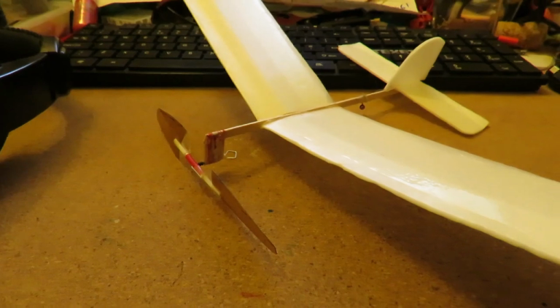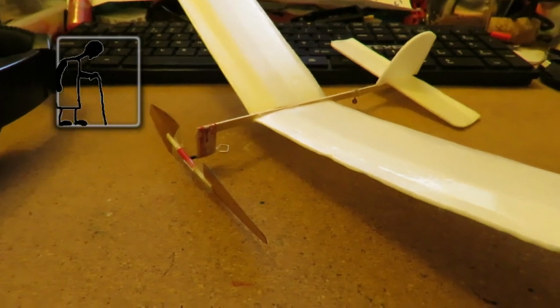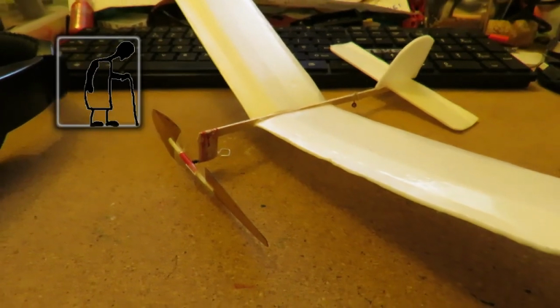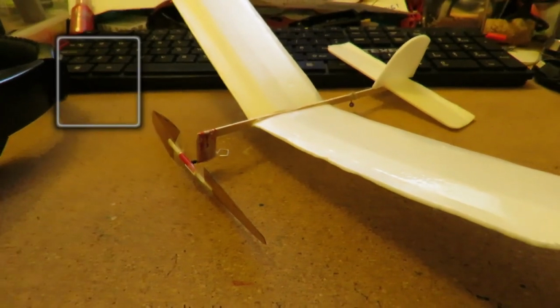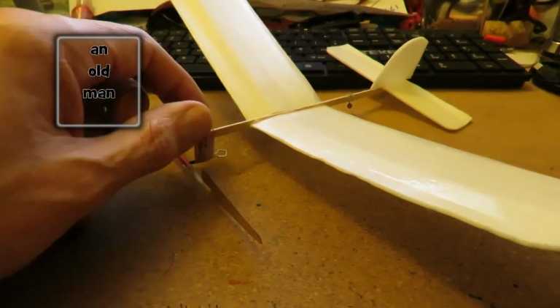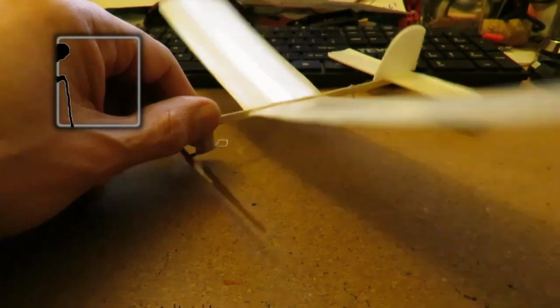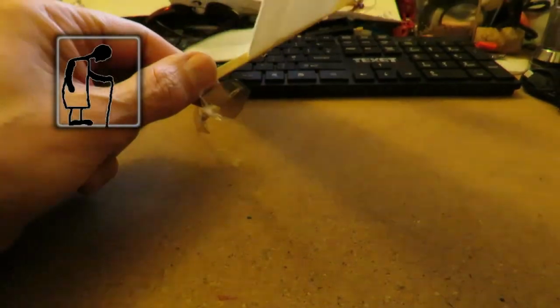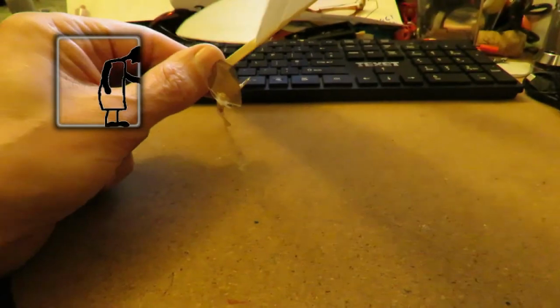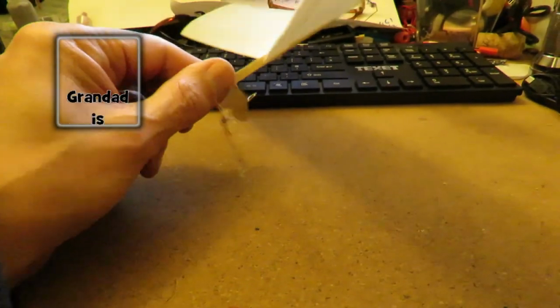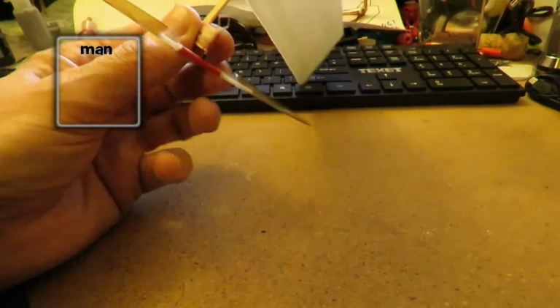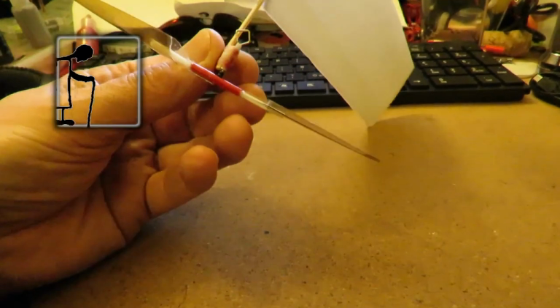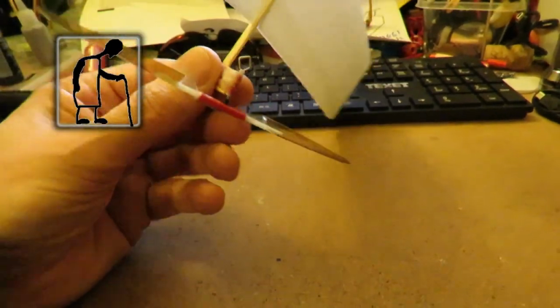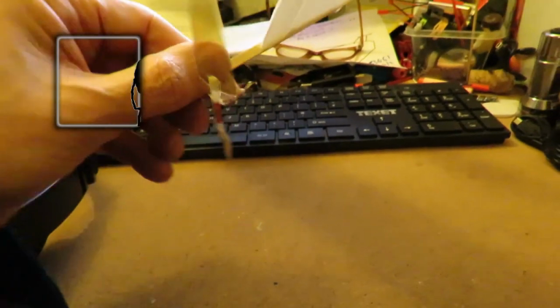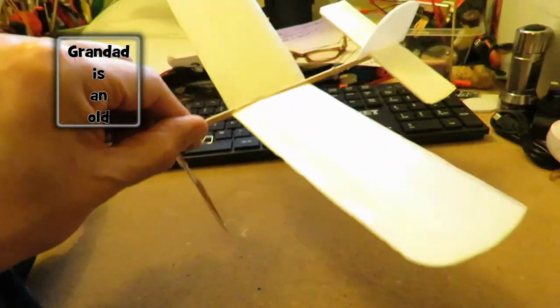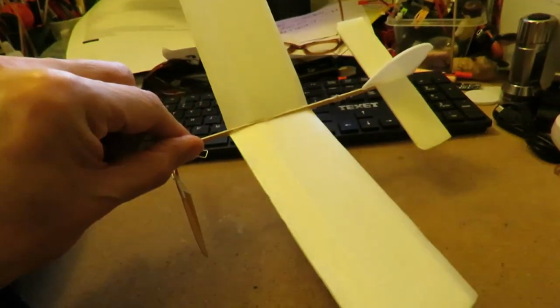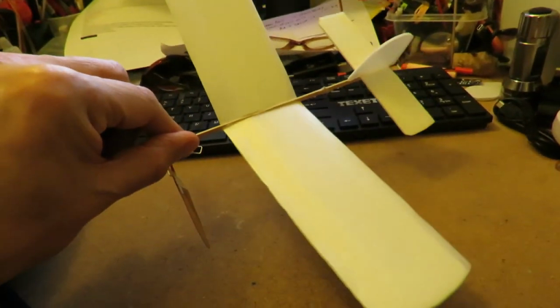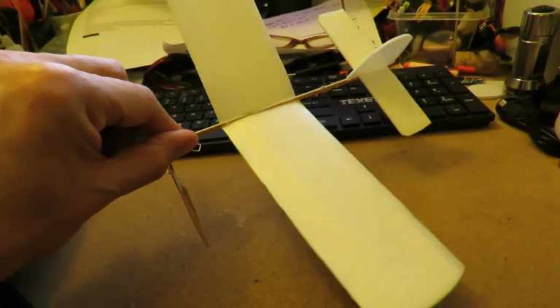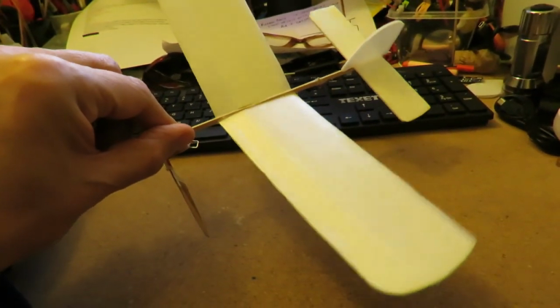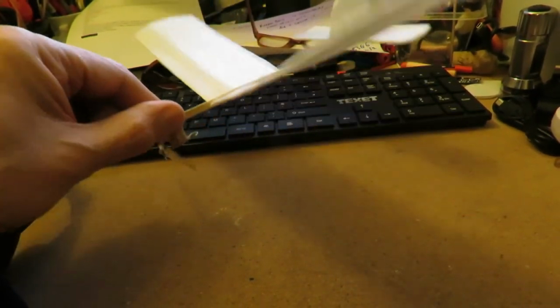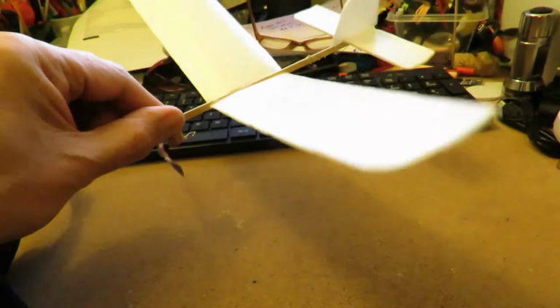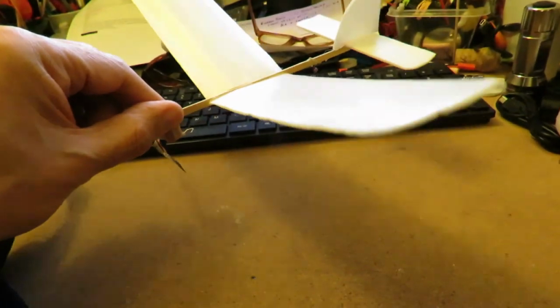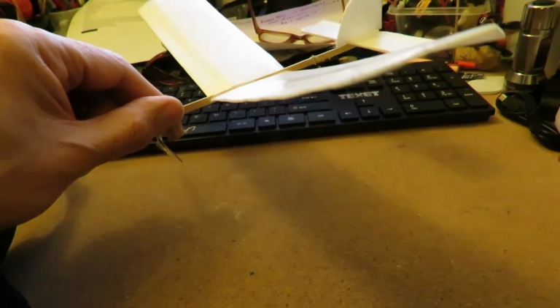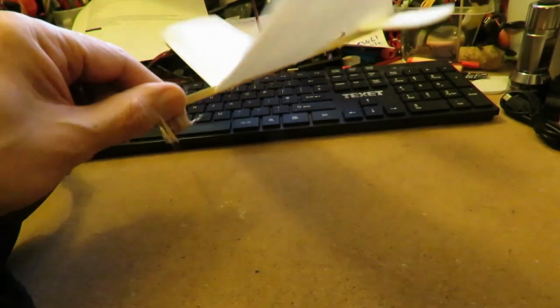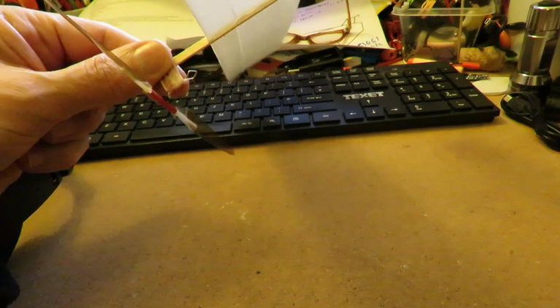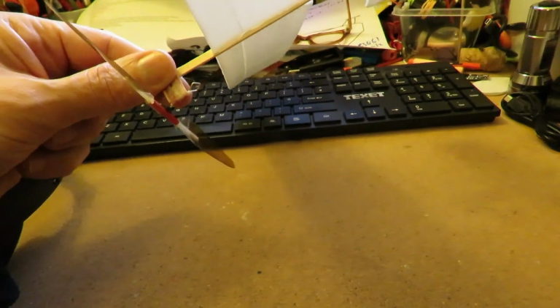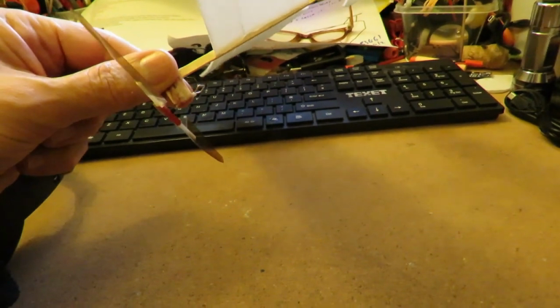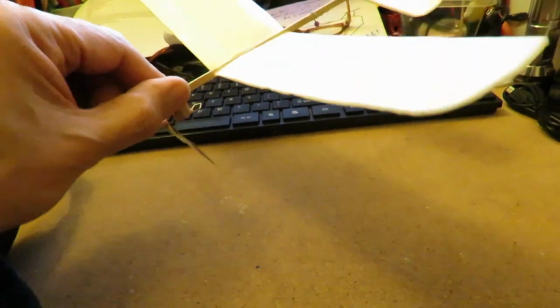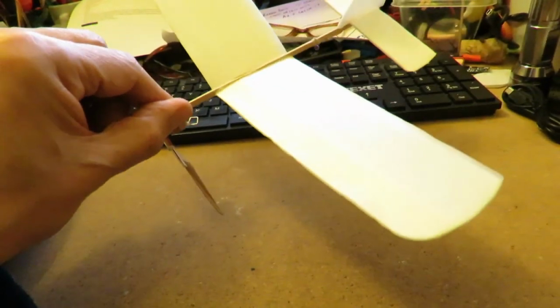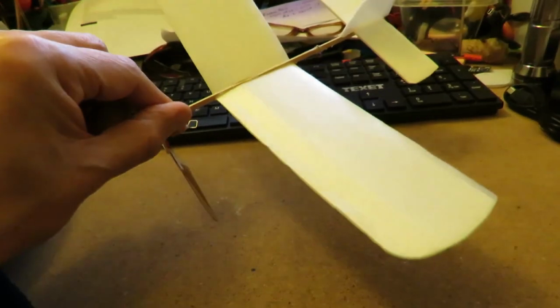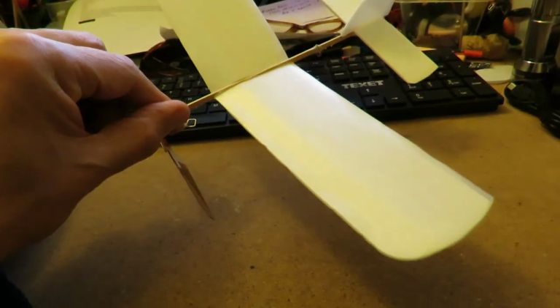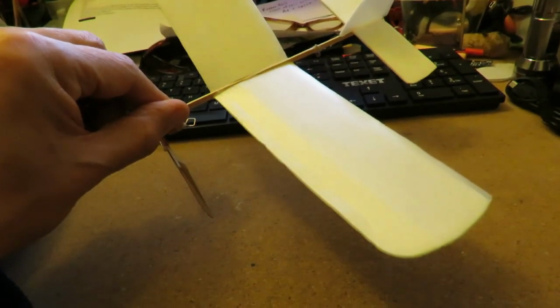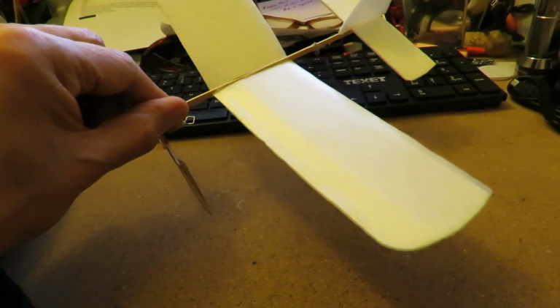Hi guys, just reading the comments on my video where I was trying to fly this little glider — a rubber band powered aeroplane that I made from a coffee stirrer and styrofoam plates.